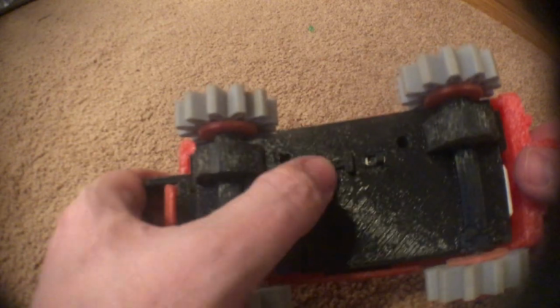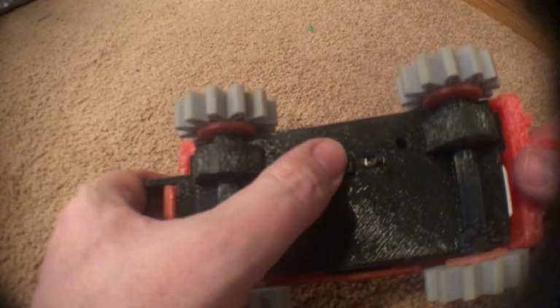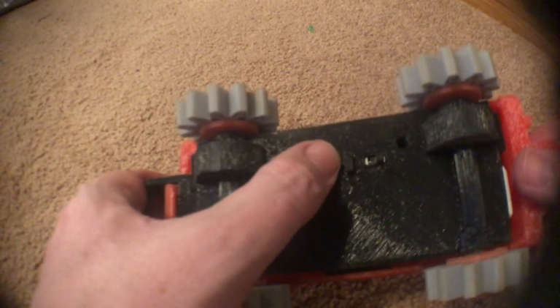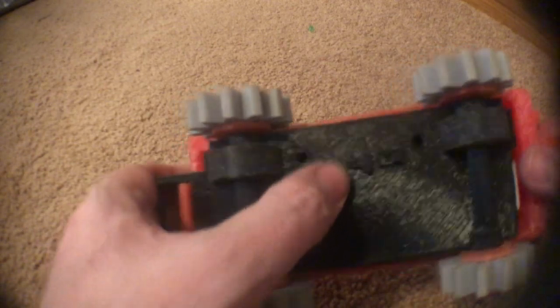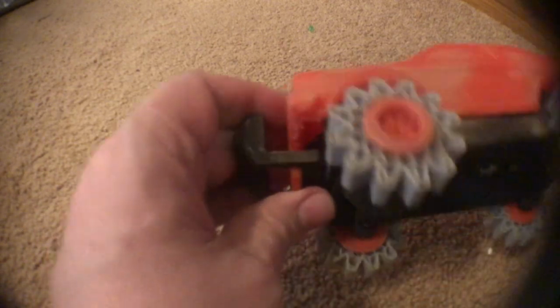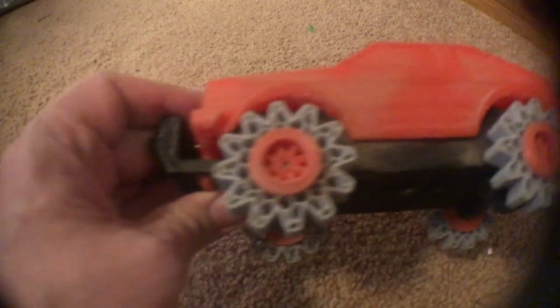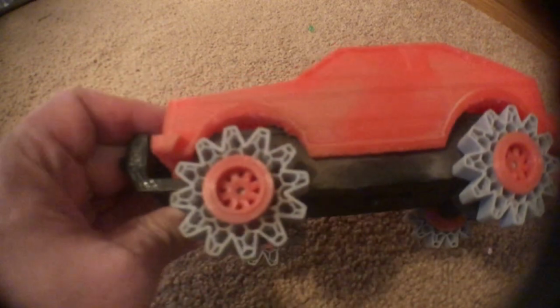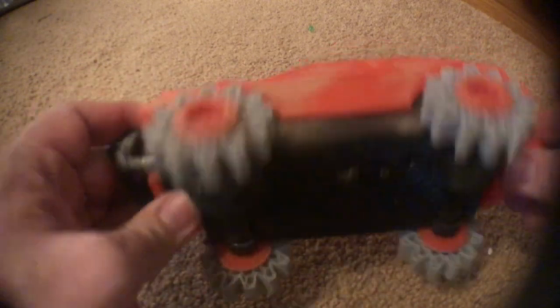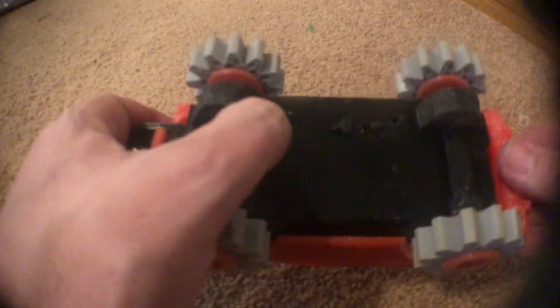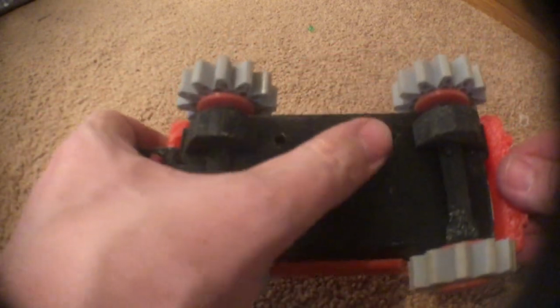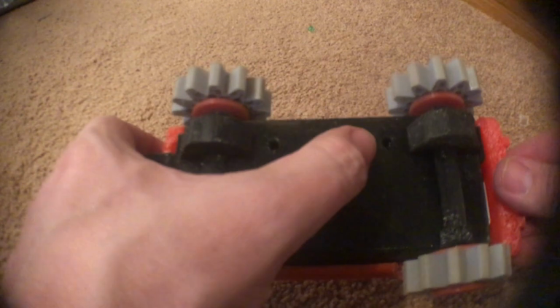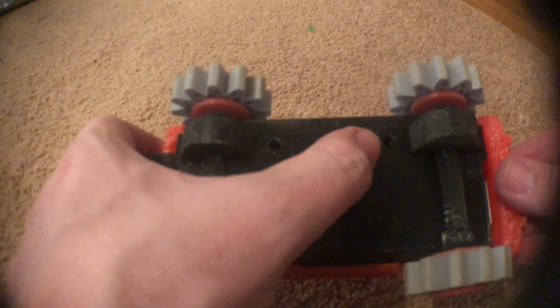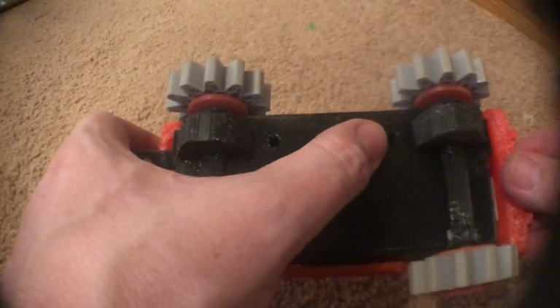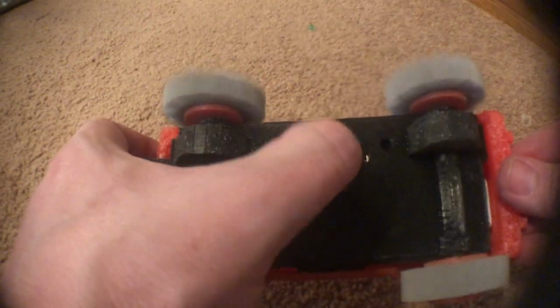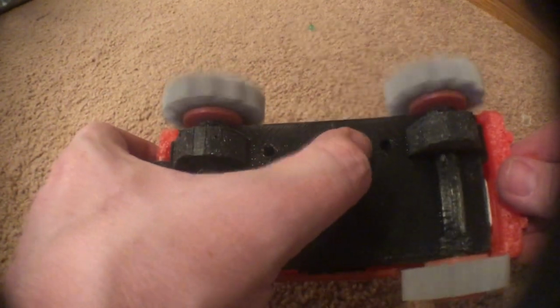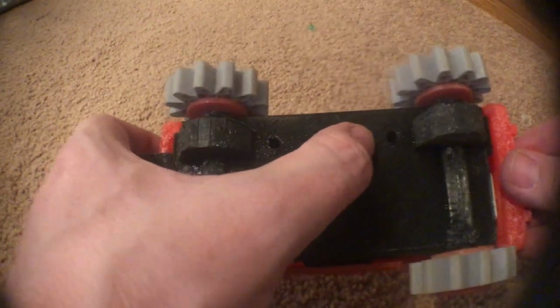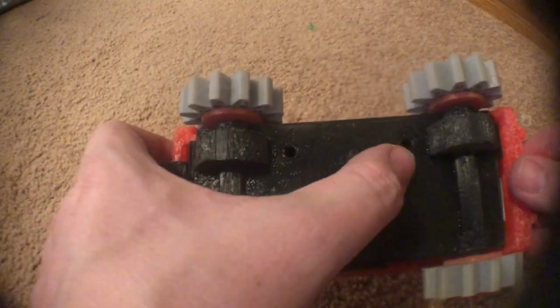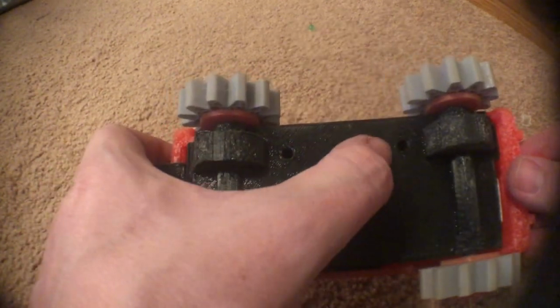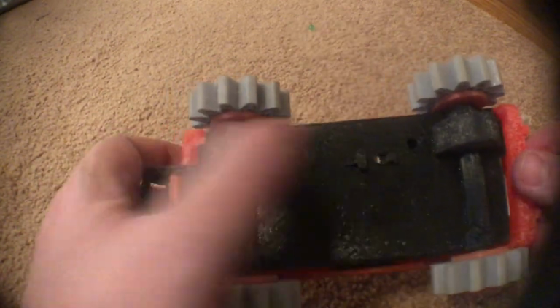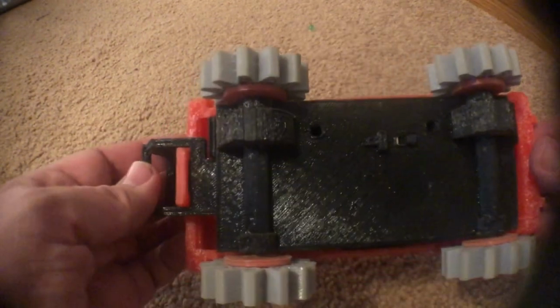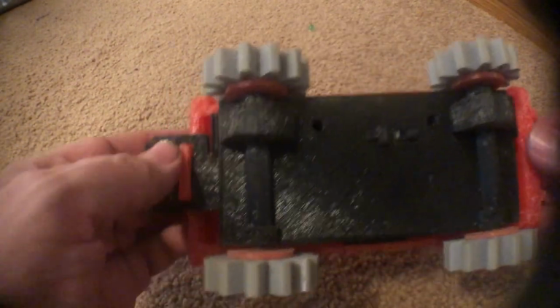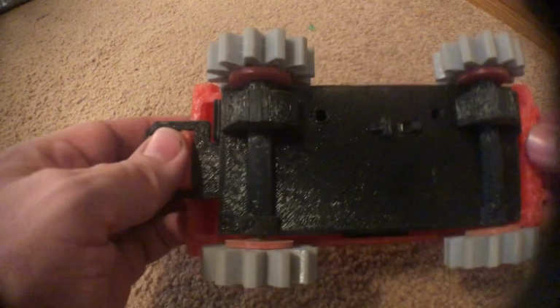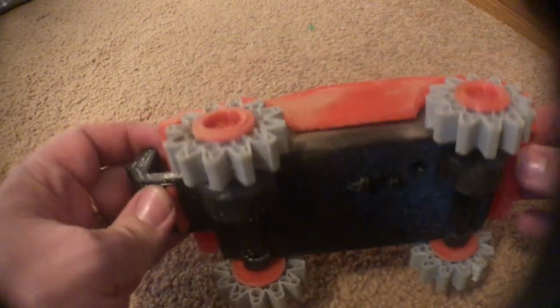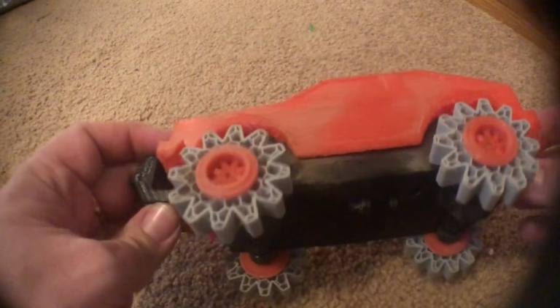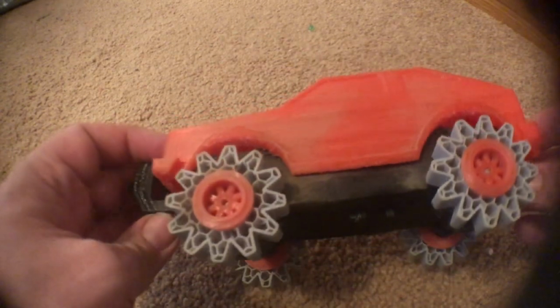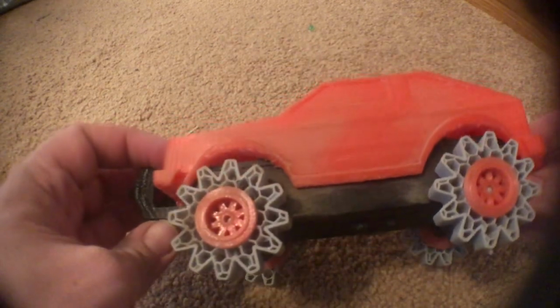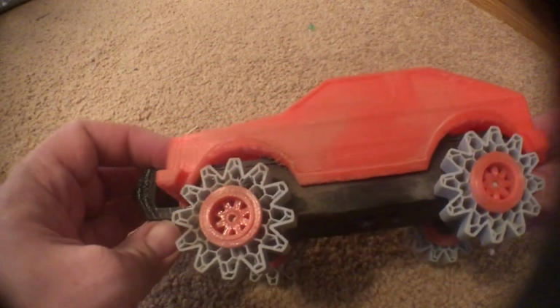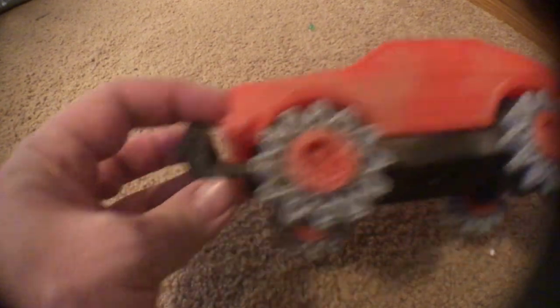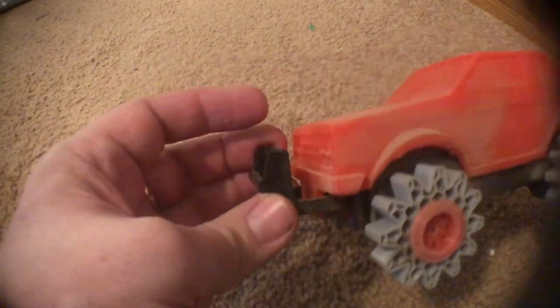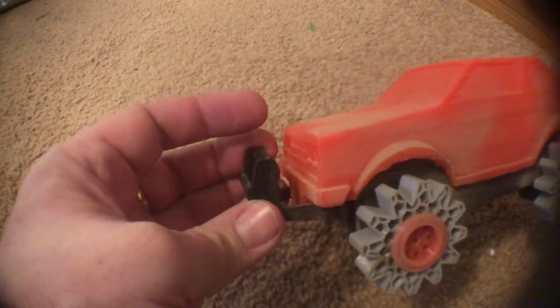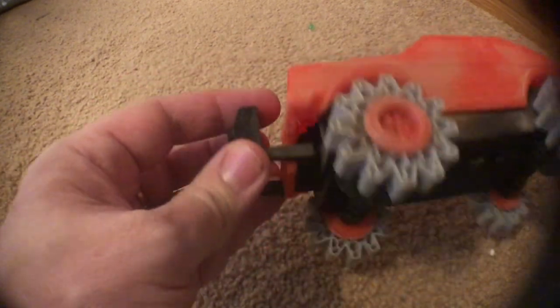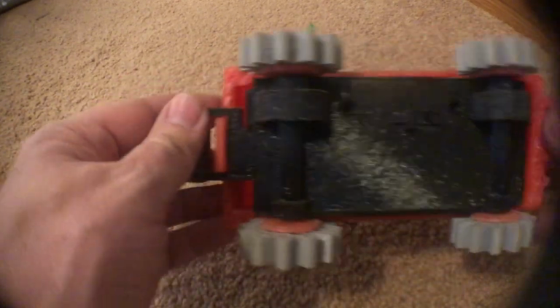It happens anyway, though. It'll just drive along and all of a sudden just stop, and that's because the rock has hit the switch and turned it off. We could put the switch the other way, but this is one of the hallmarks of the stomper — turning itself off — because we're making a stomper here.